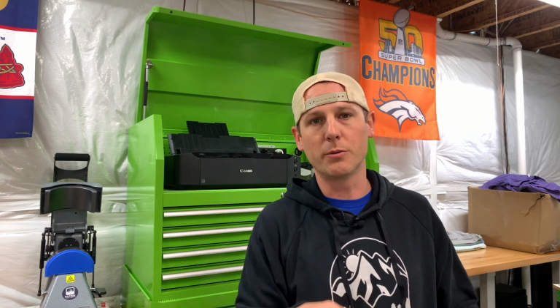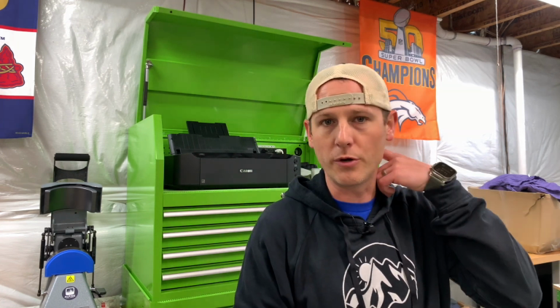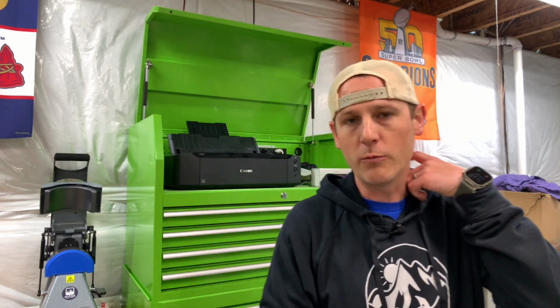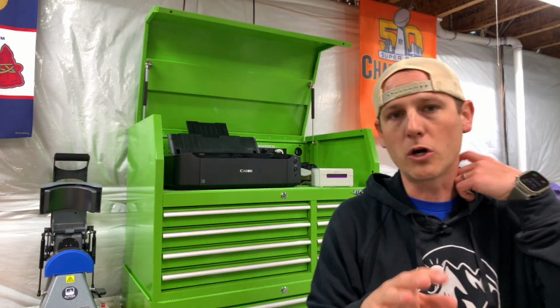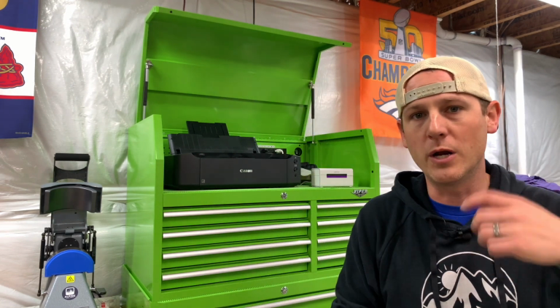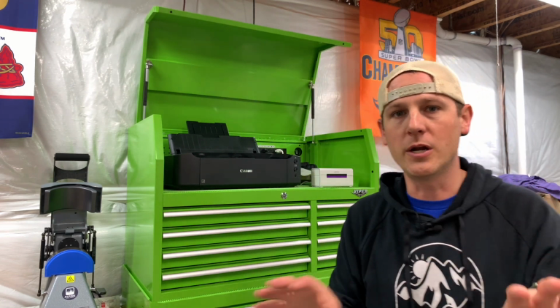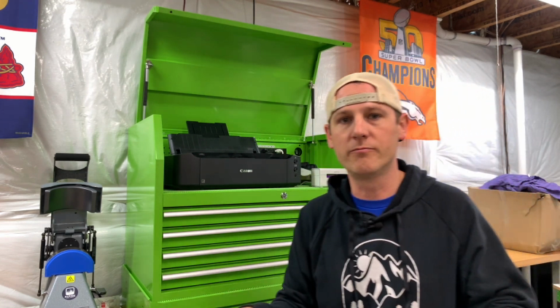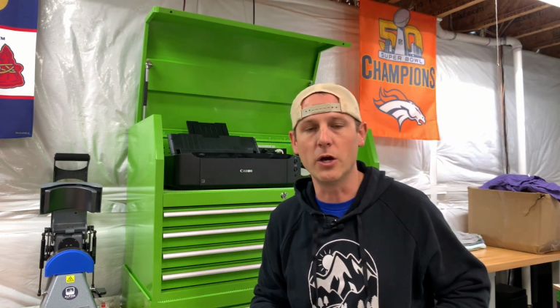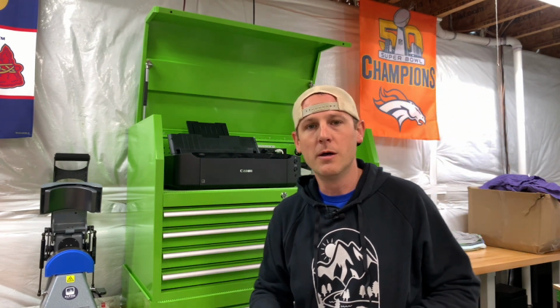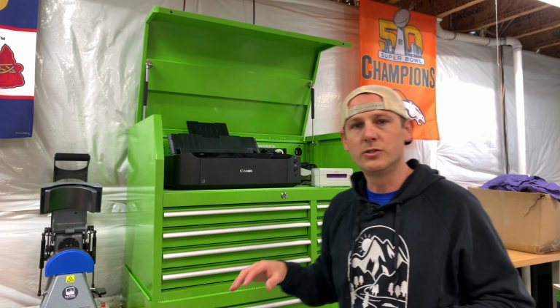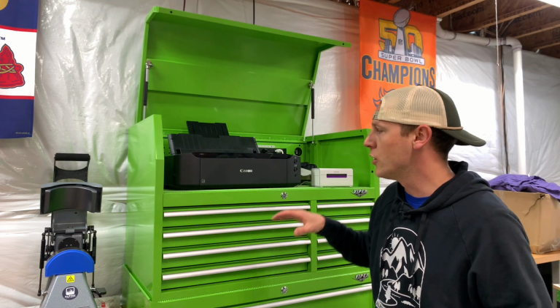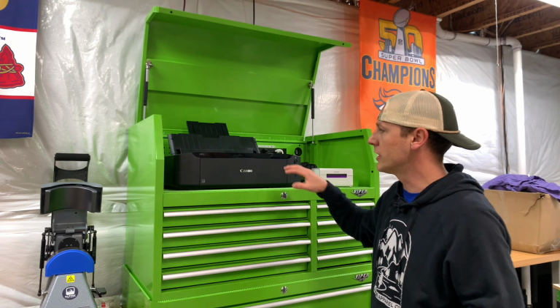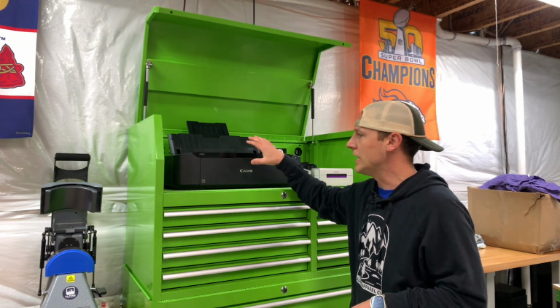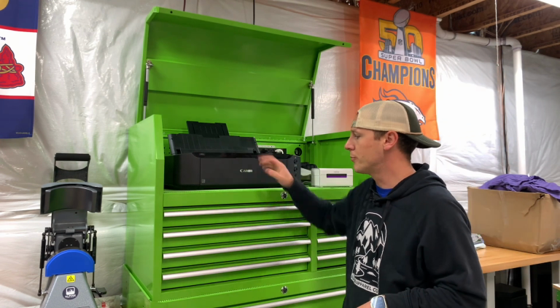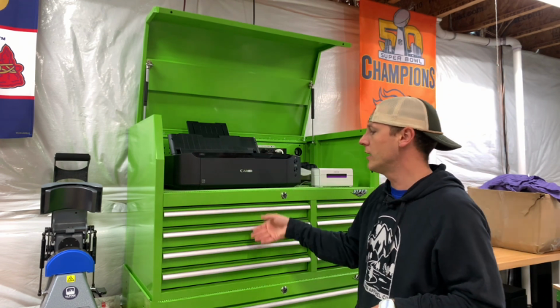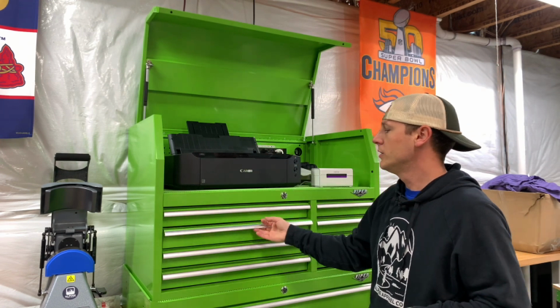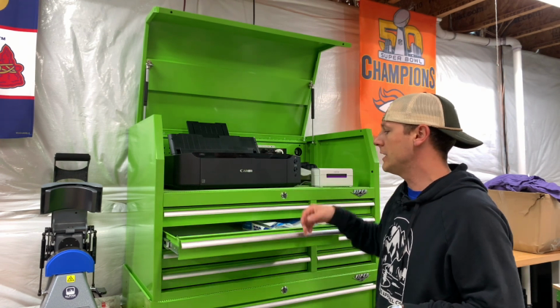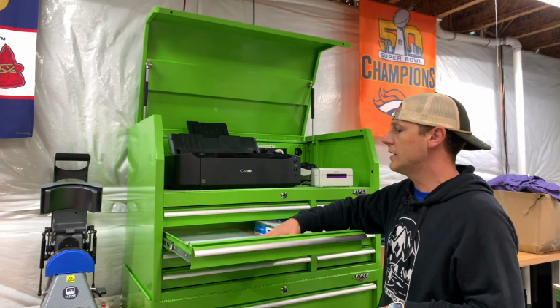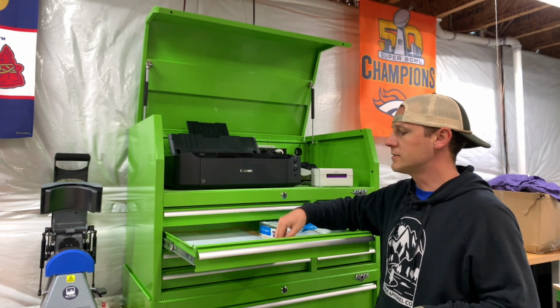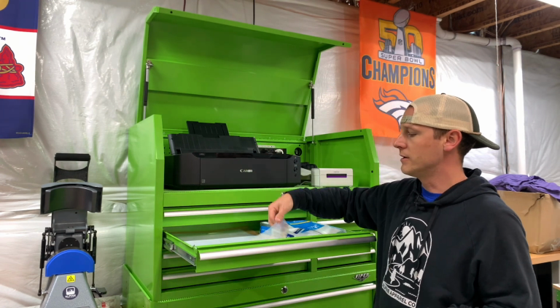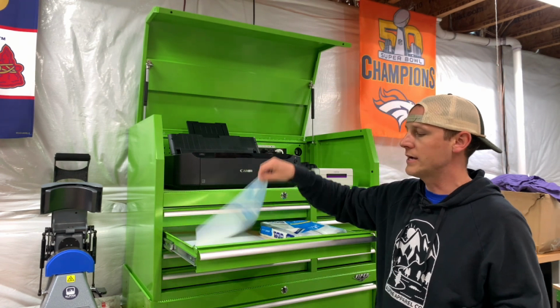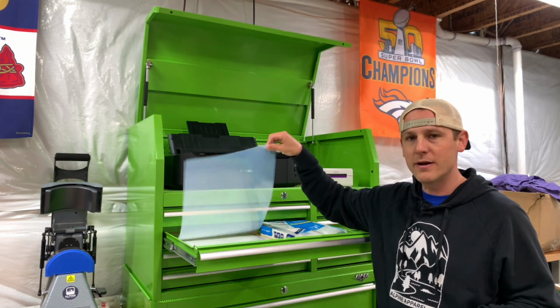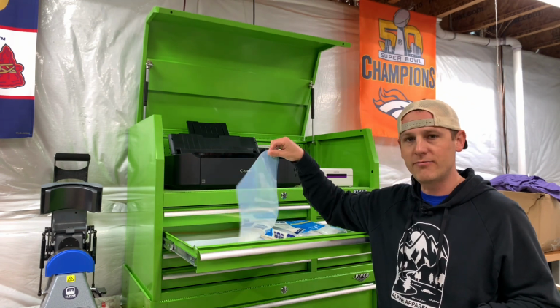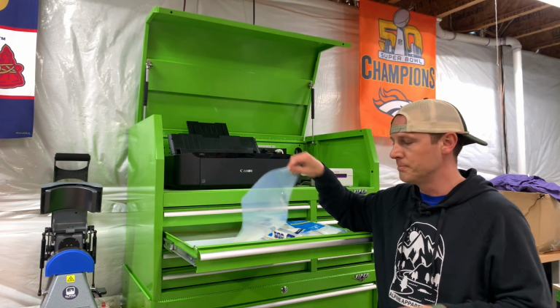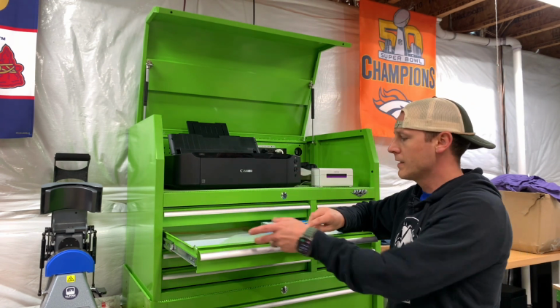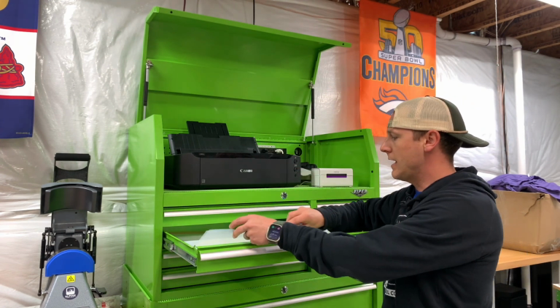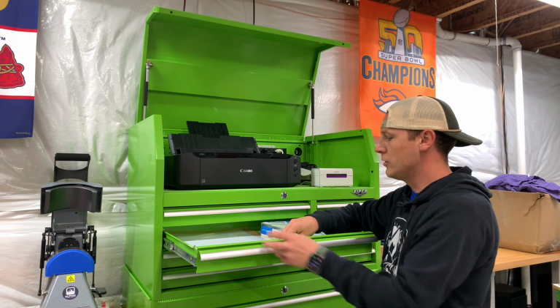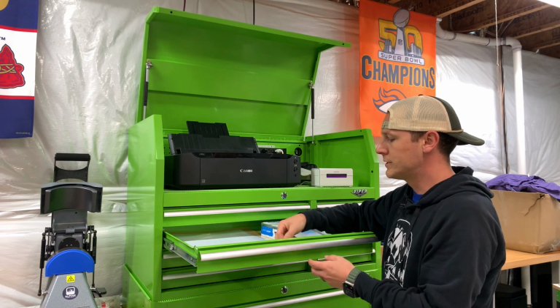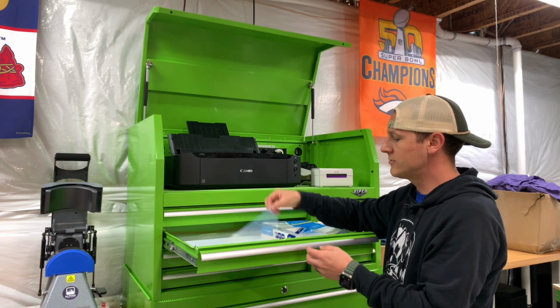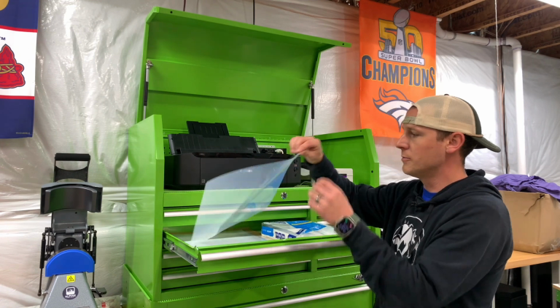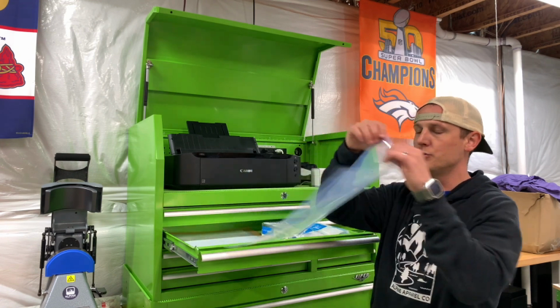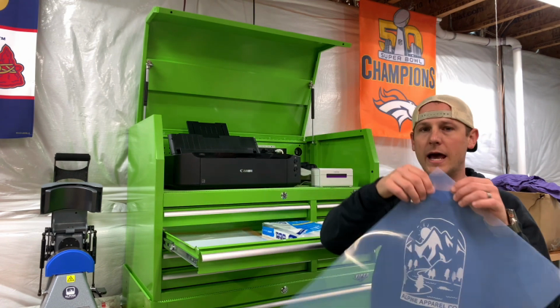You want to make sure you have a good RIP on your computer. We'll talk about RIP in another video, but just know that you're going to need a good printer and transparency film.